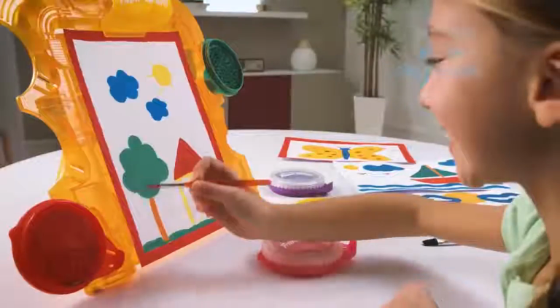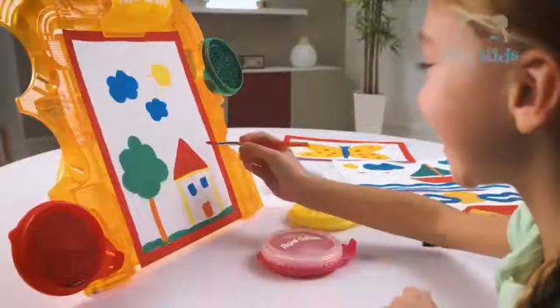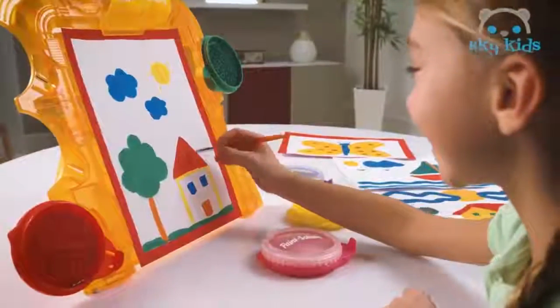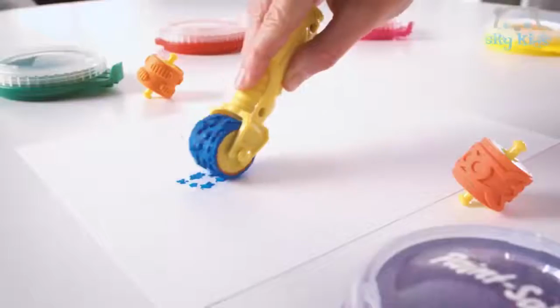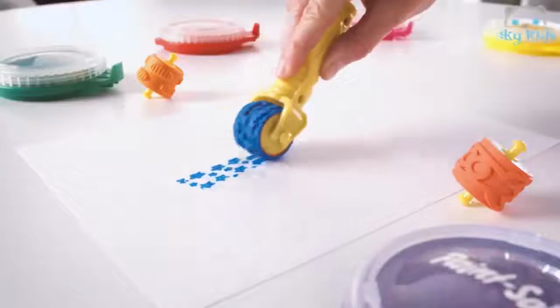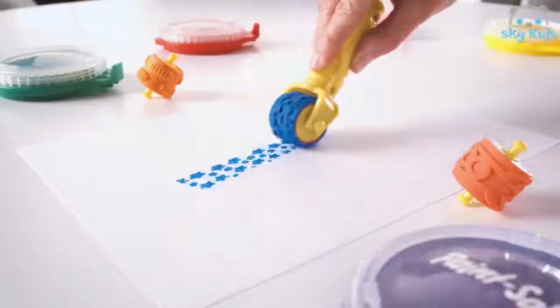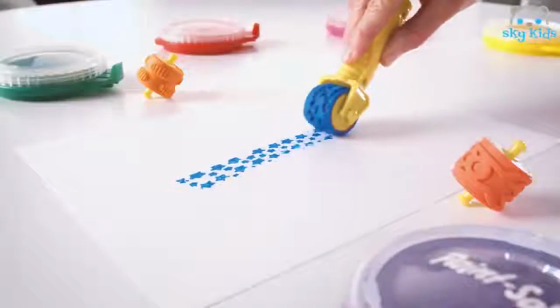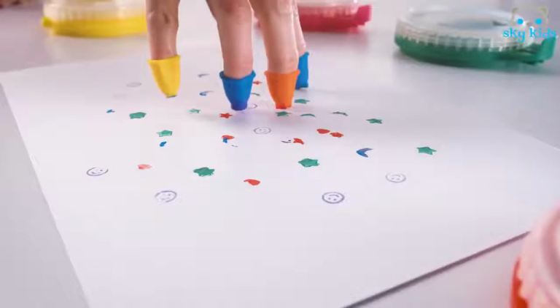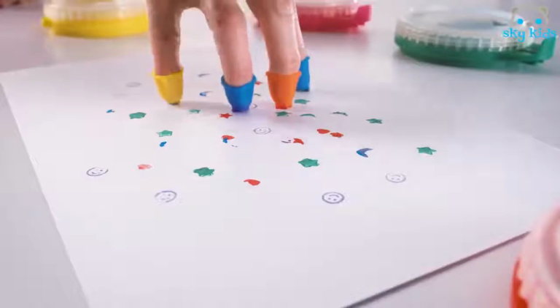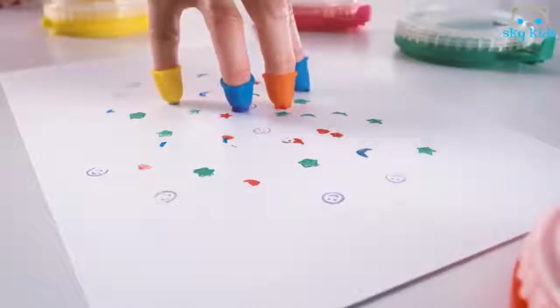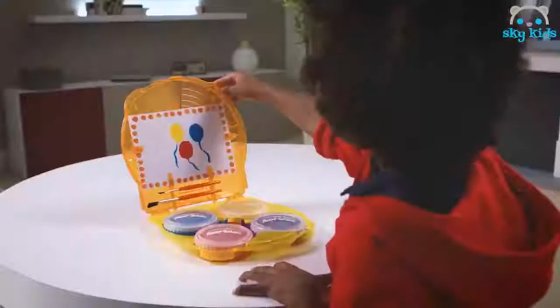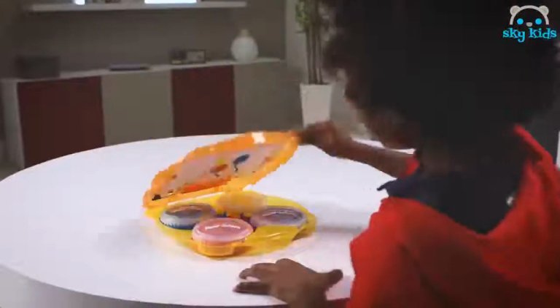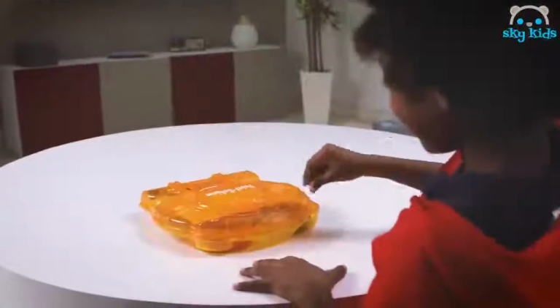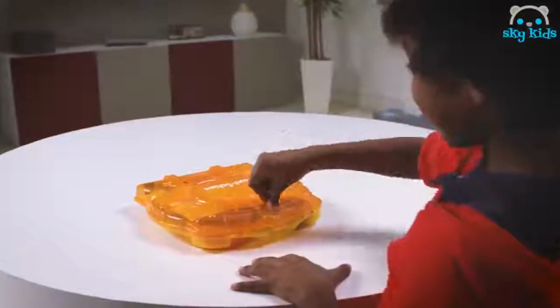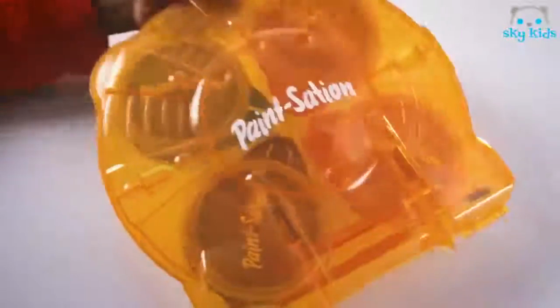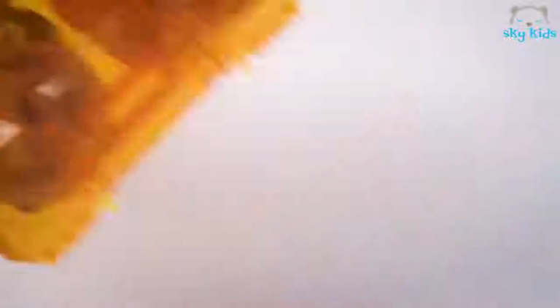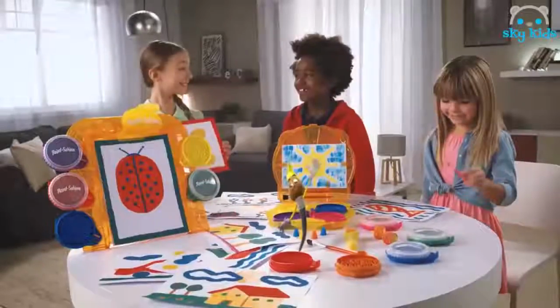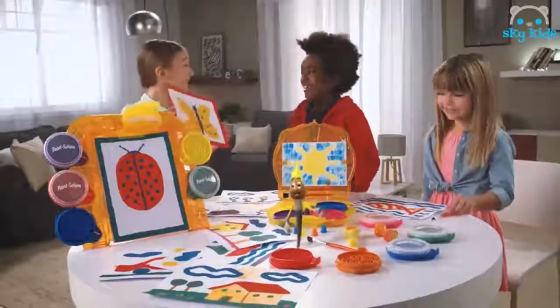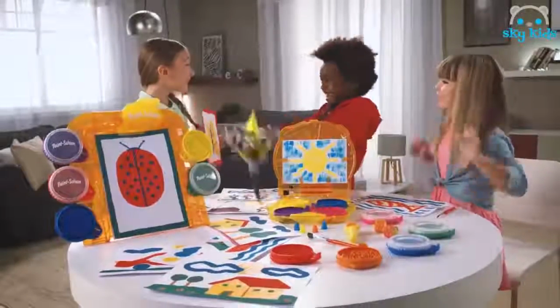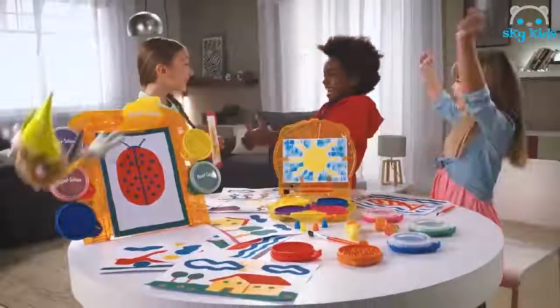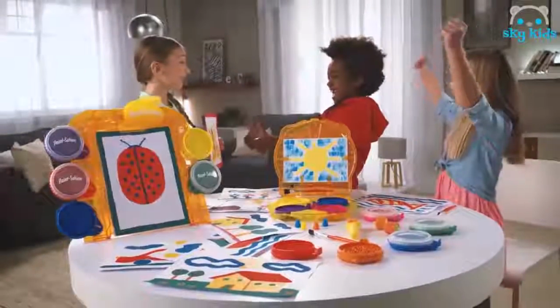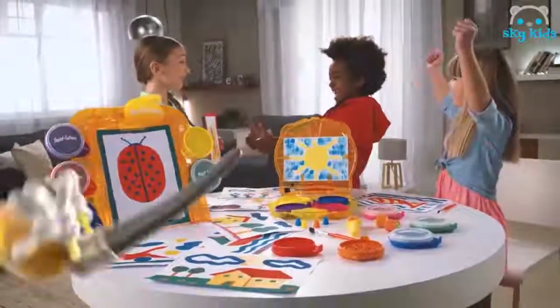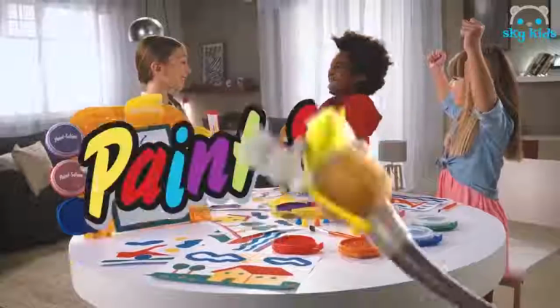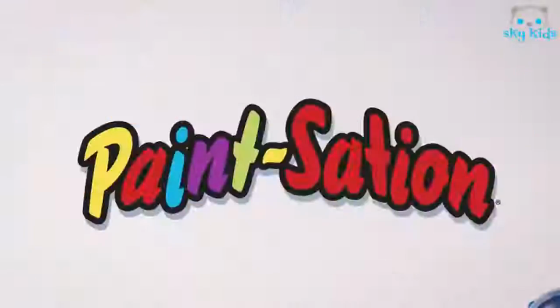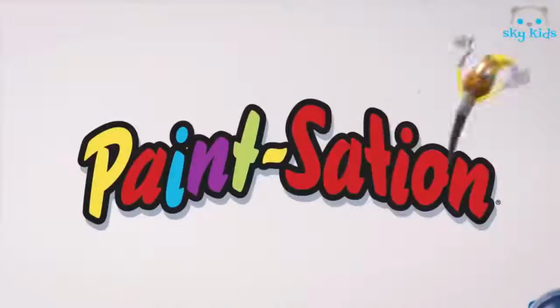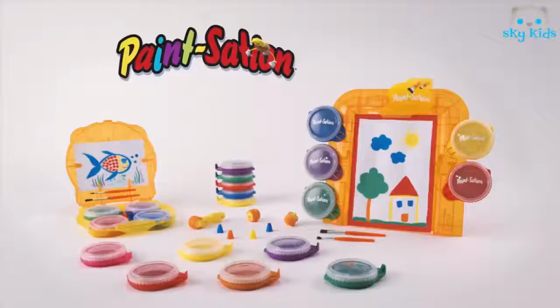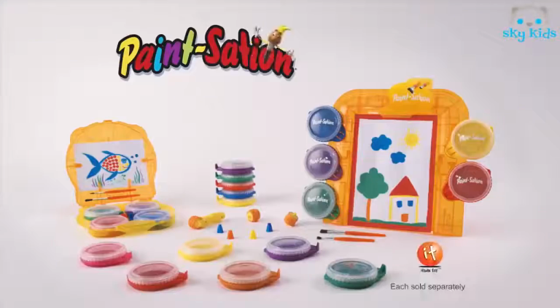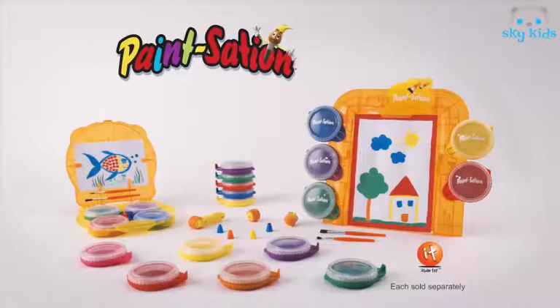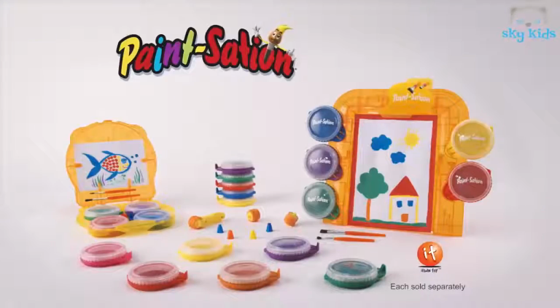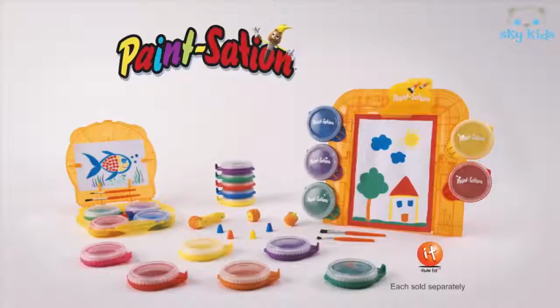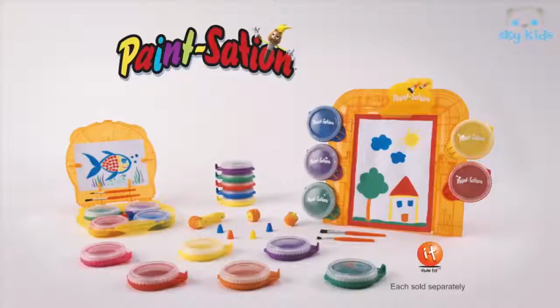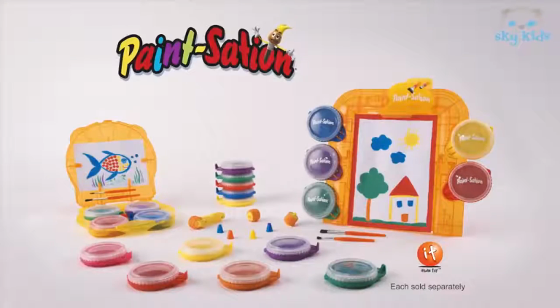Like the easel, roller, nibs, and on the go. It's super fun. Paint Station, from Erwin Toy.